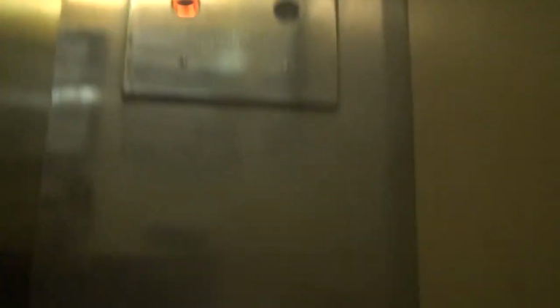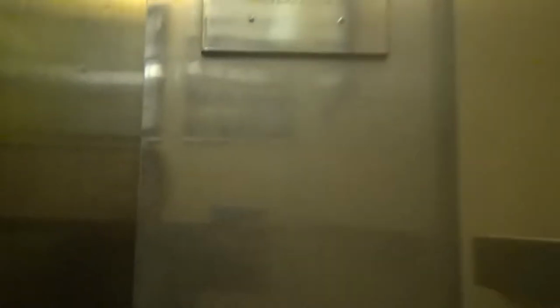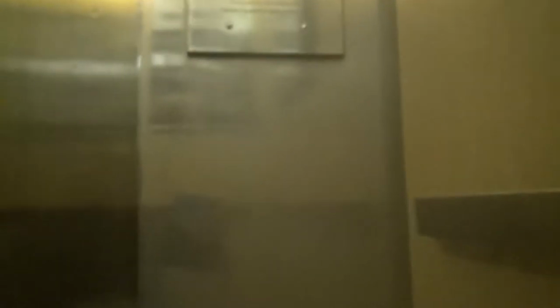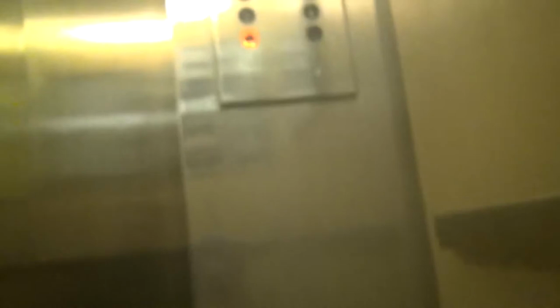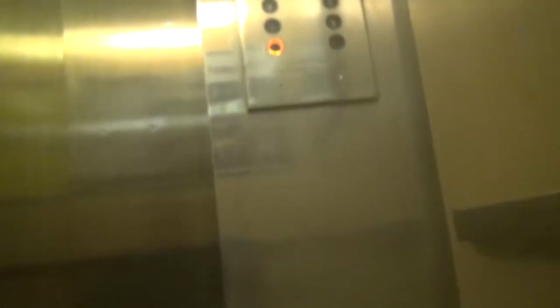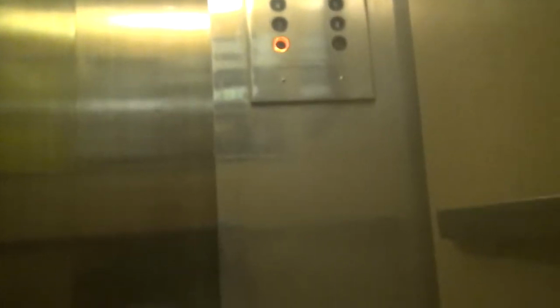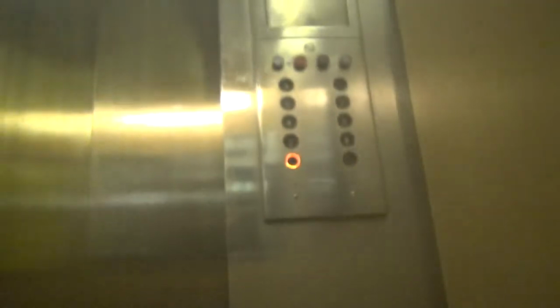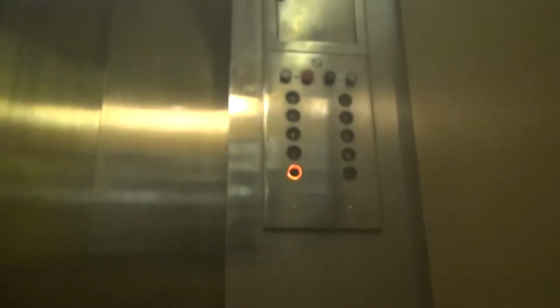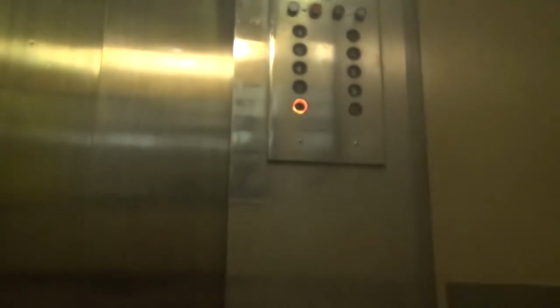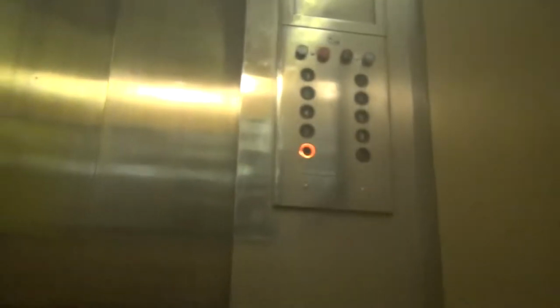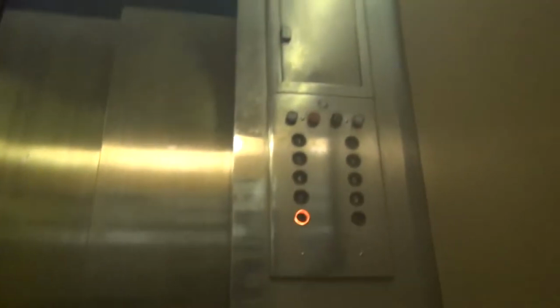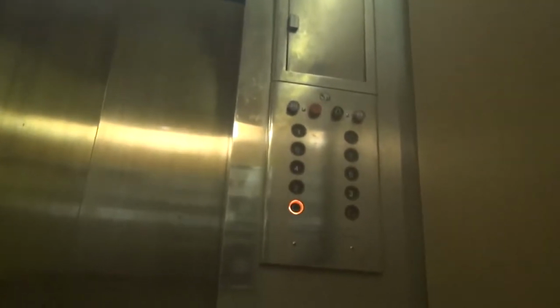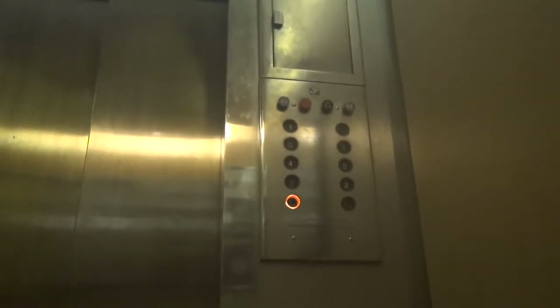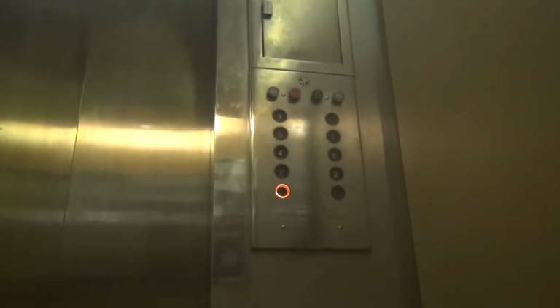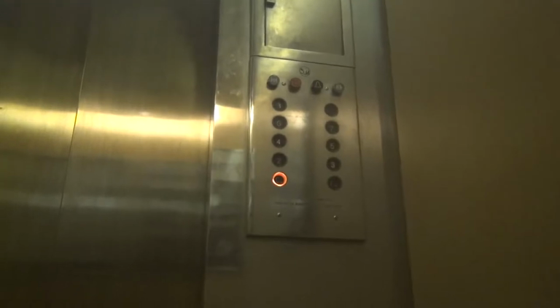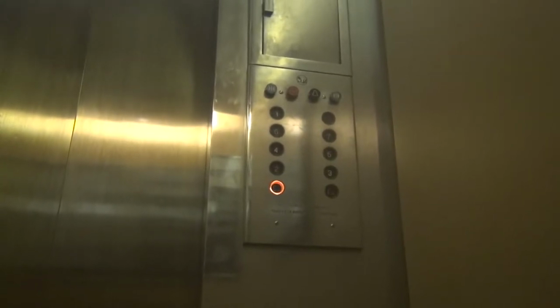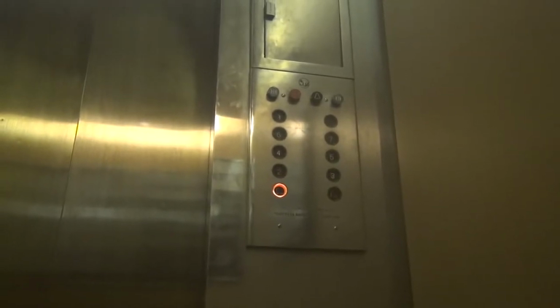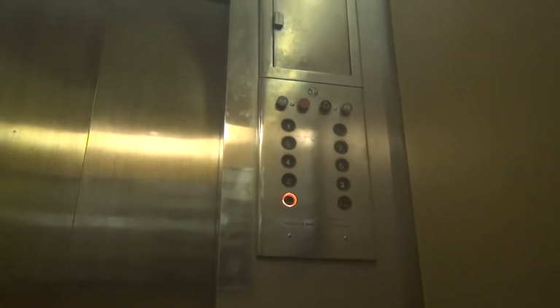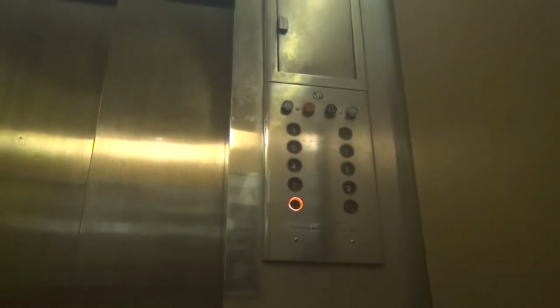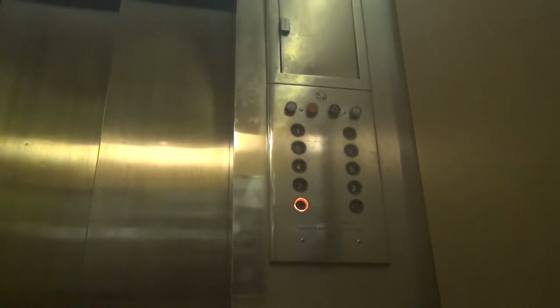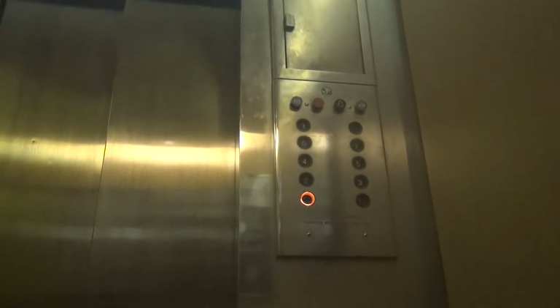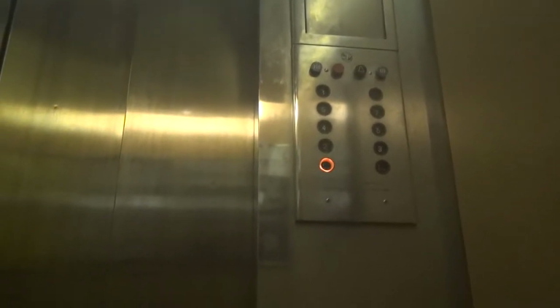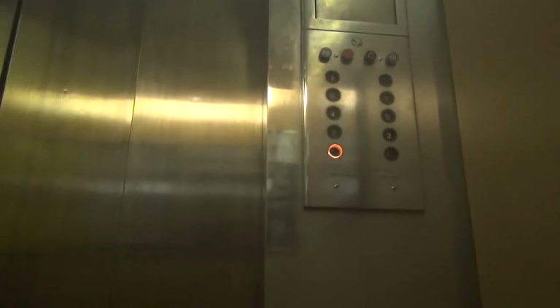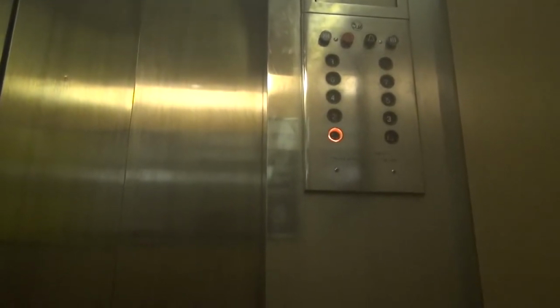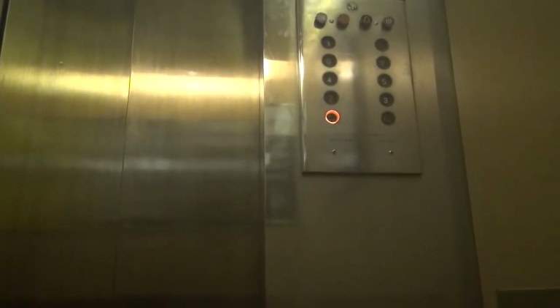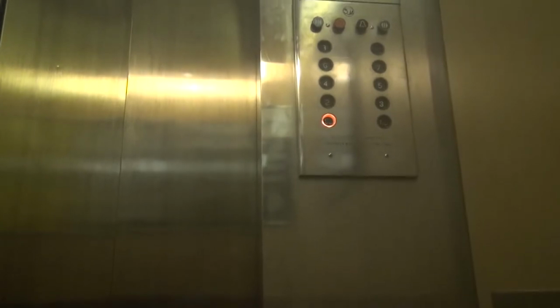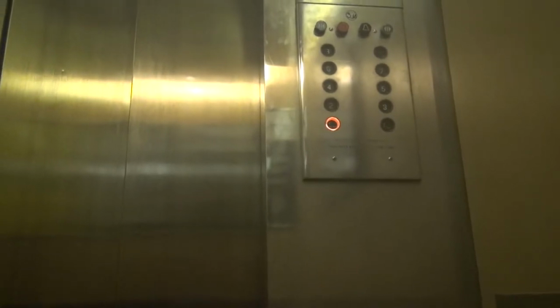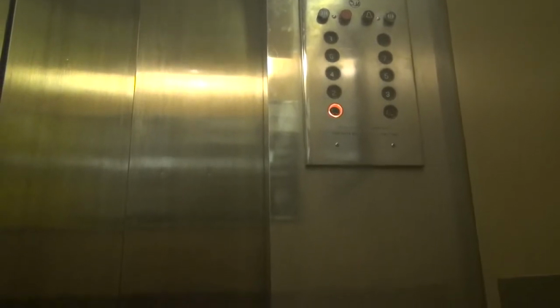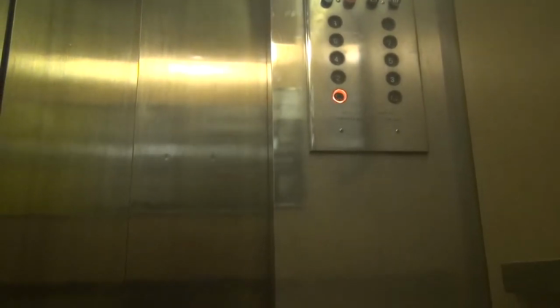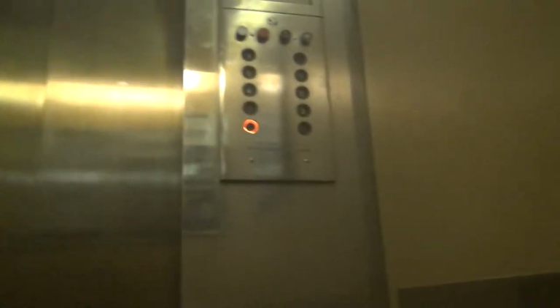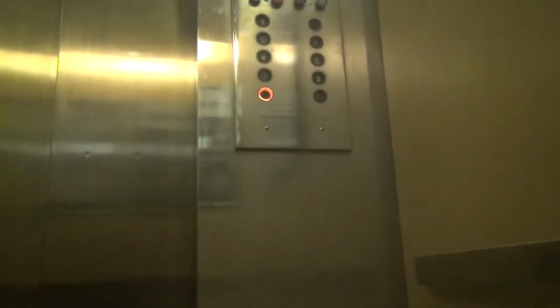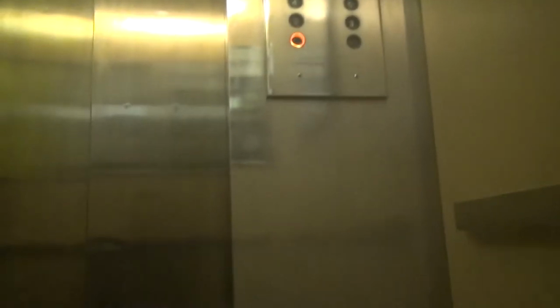Overall, you get a nice 60s department store feel on these elevators. So if you like the classic elevators, then vote for NW Indiana Elevators.